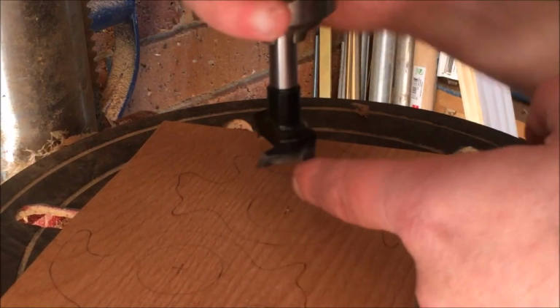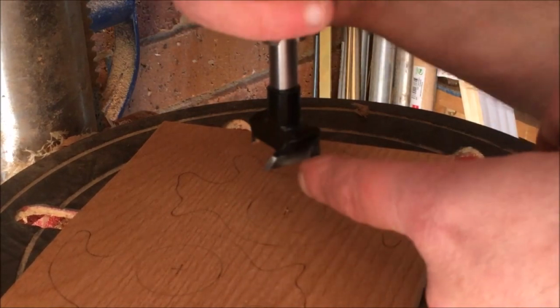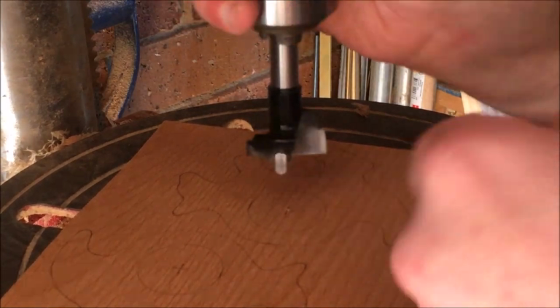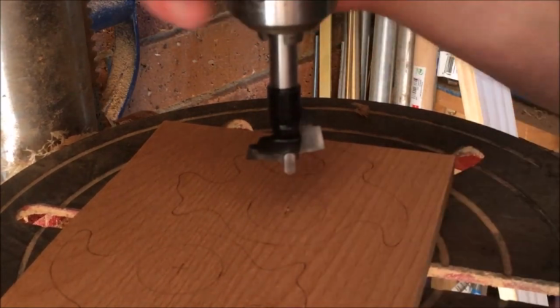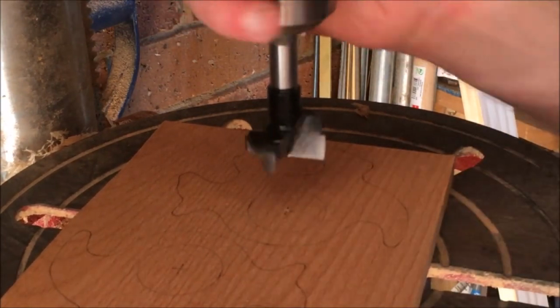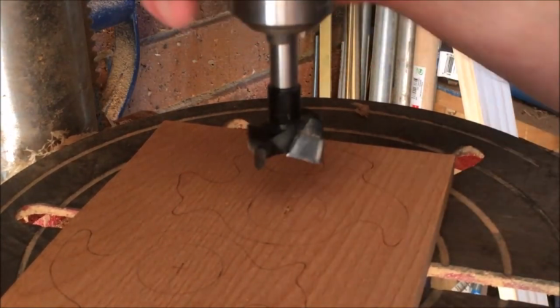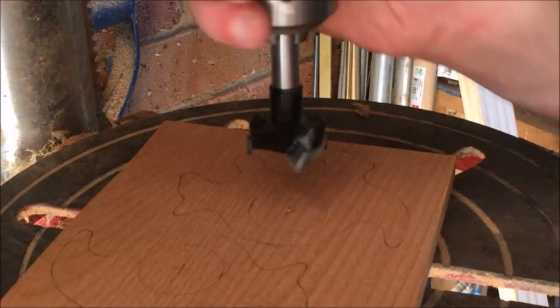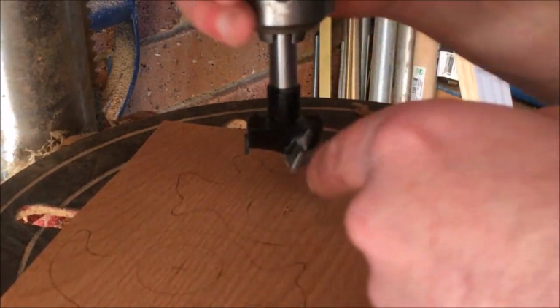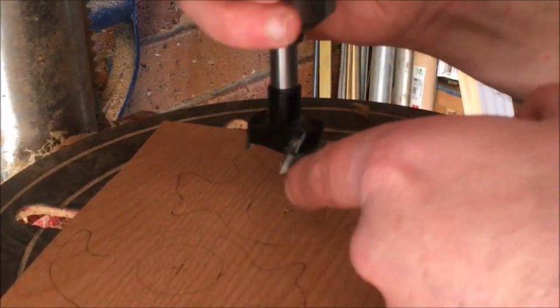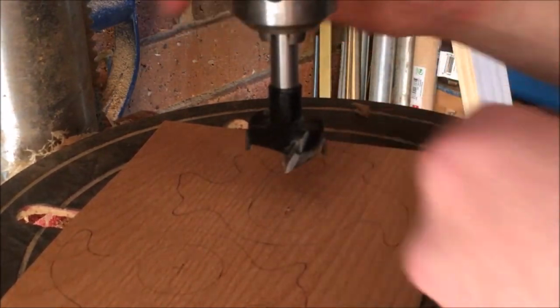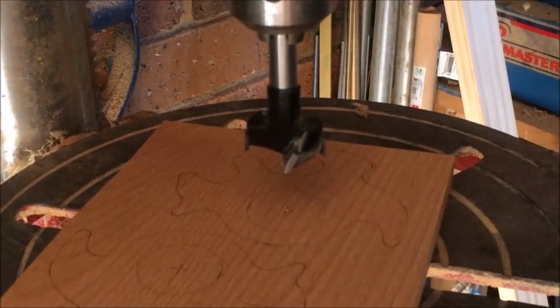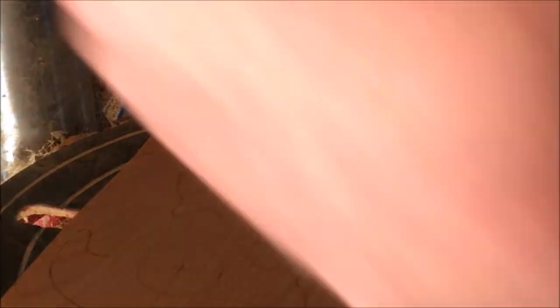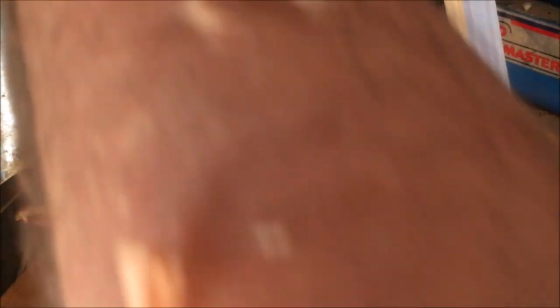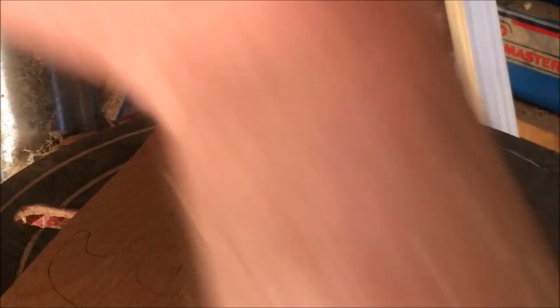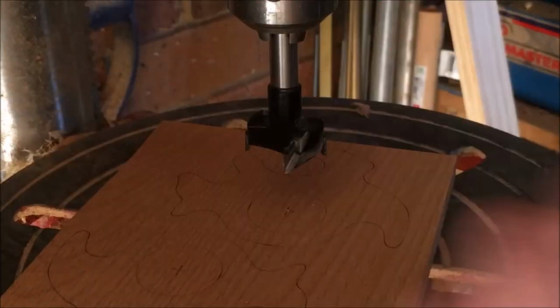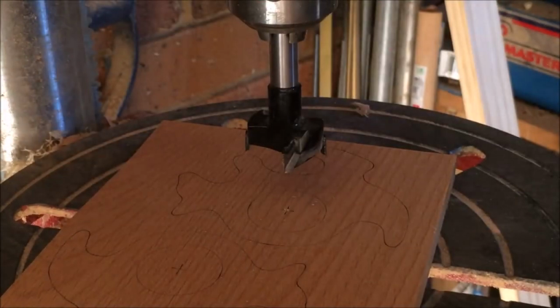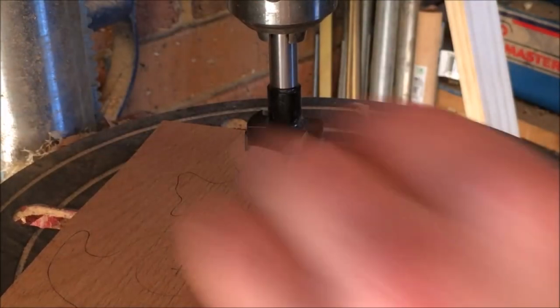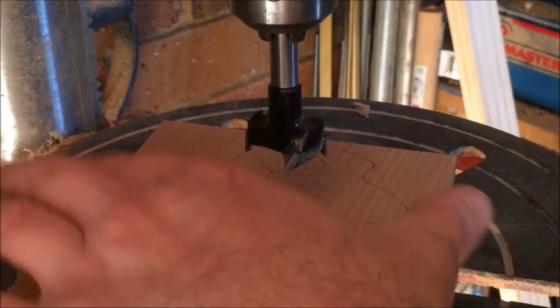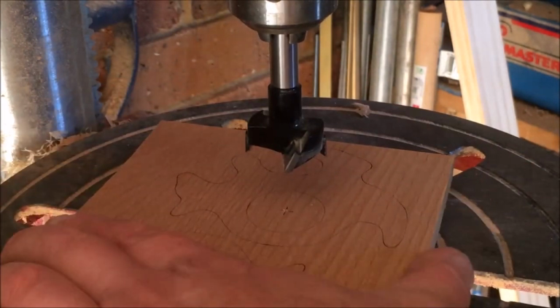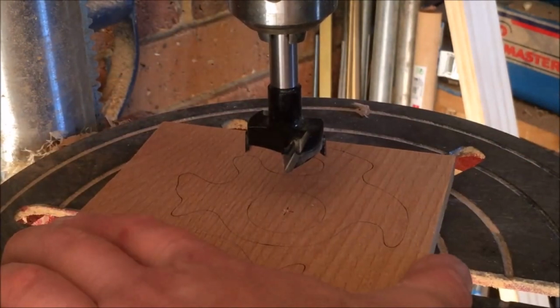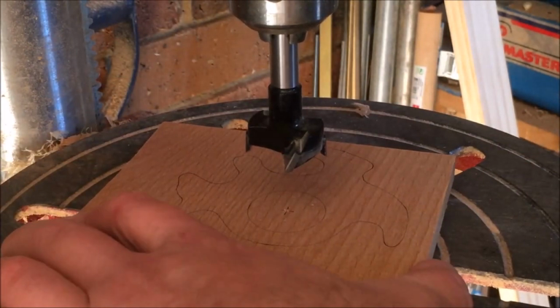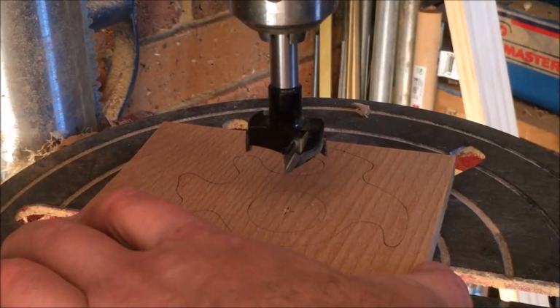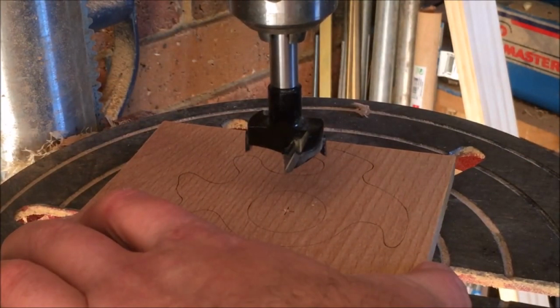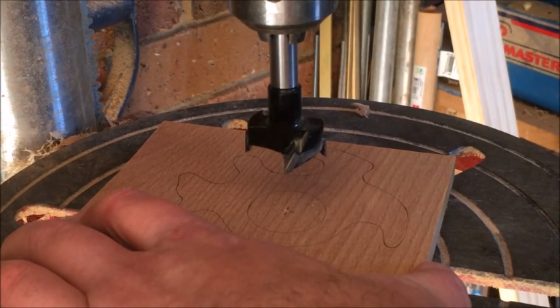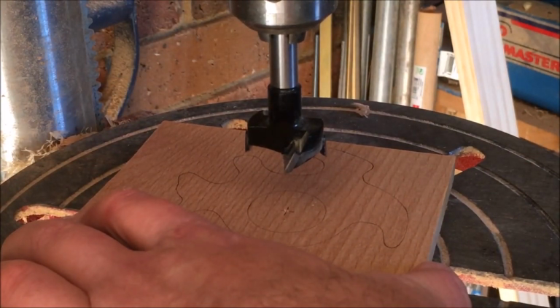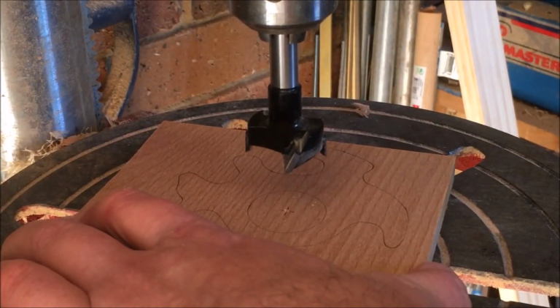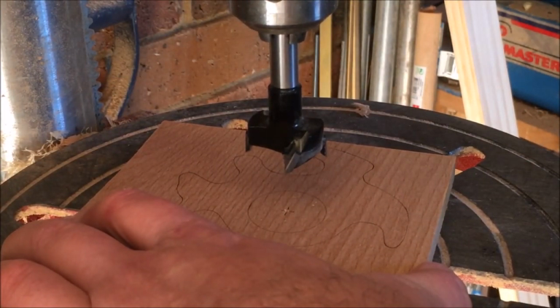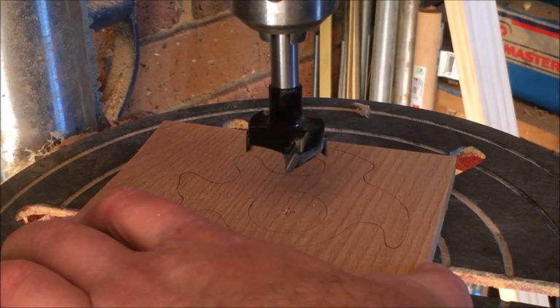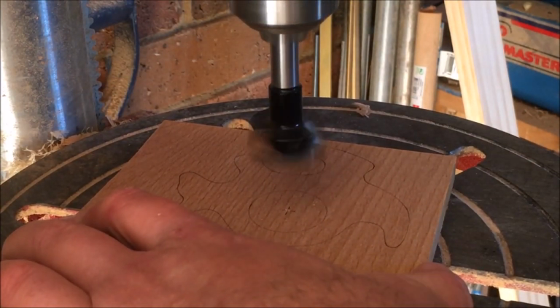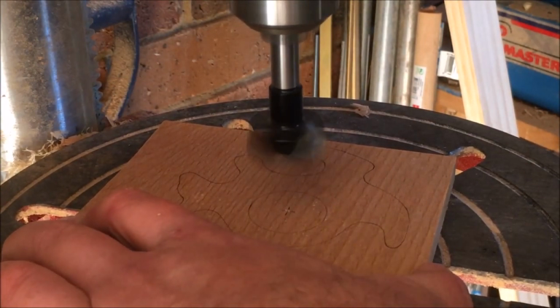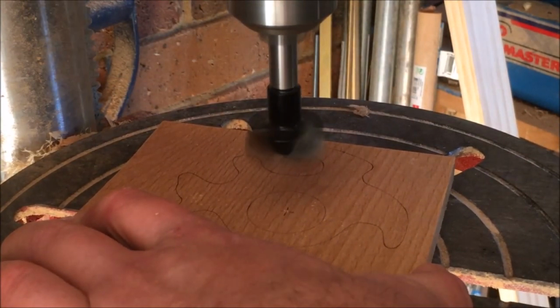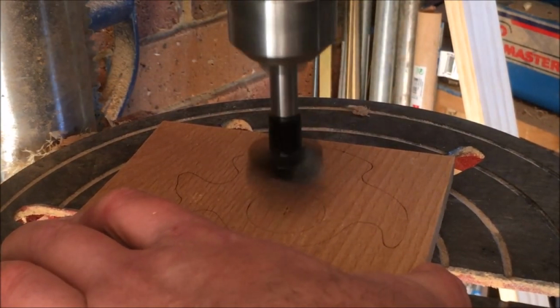With these high quality Forstner bits from CMT Tools, they work so well that you can run at really high speeds and just rip through in no time, leaving a nice clean cut.